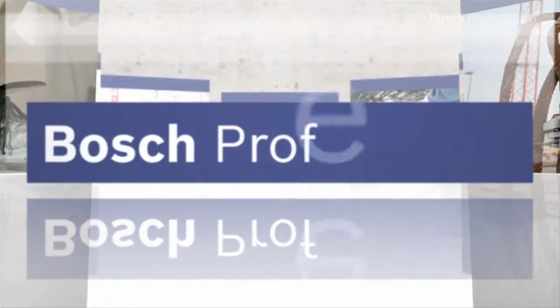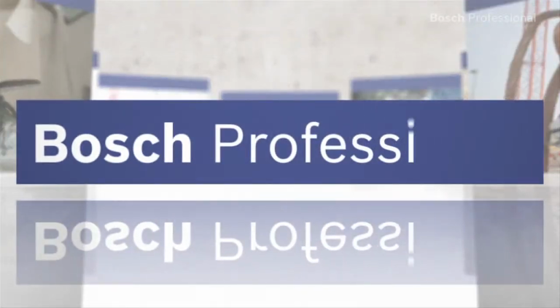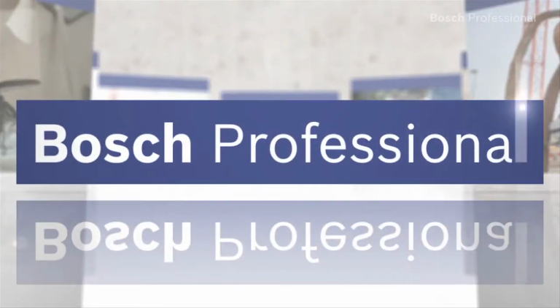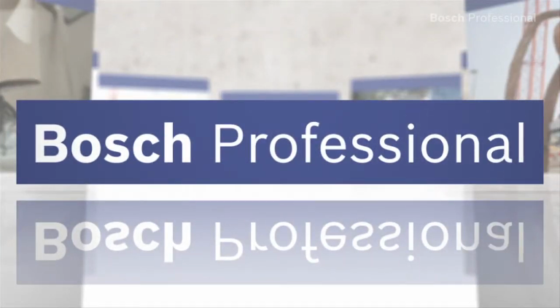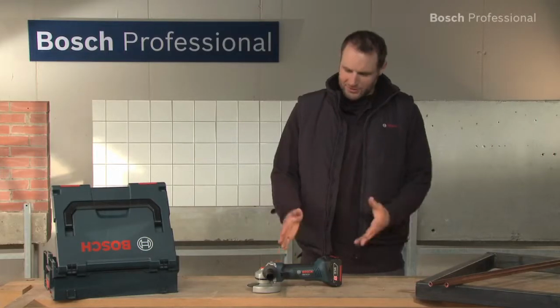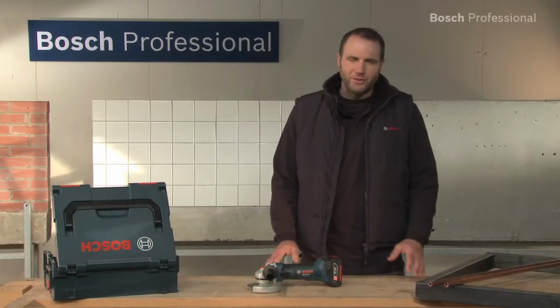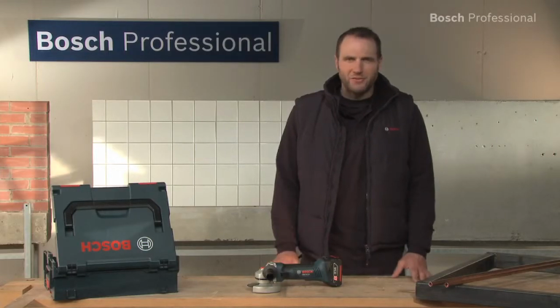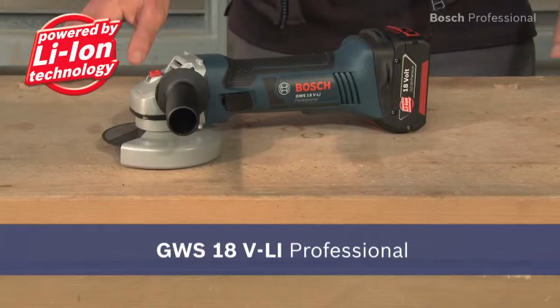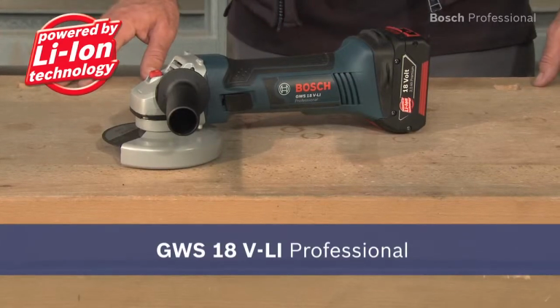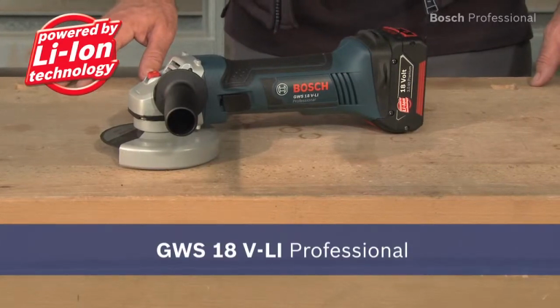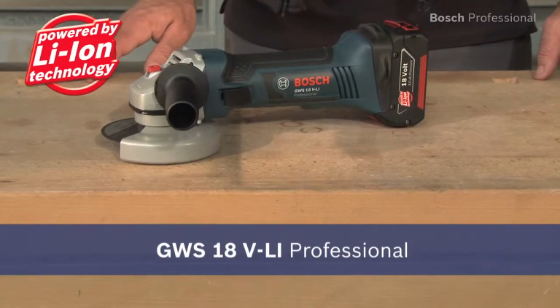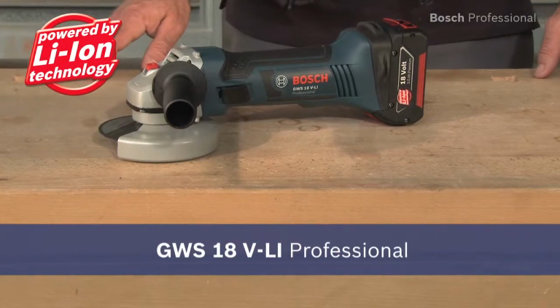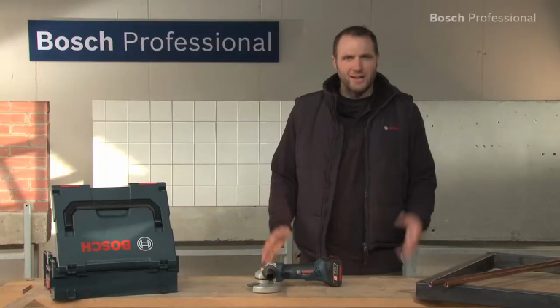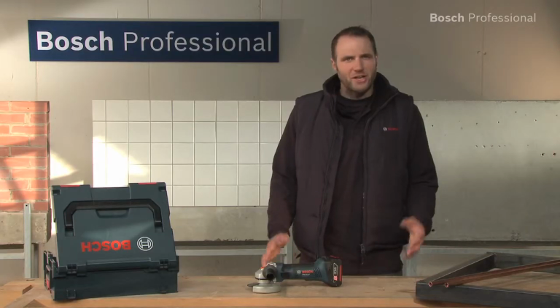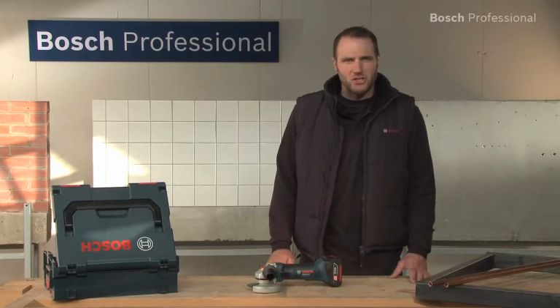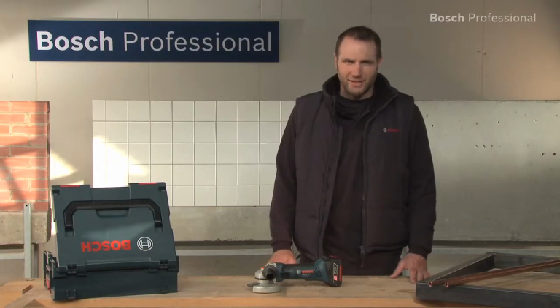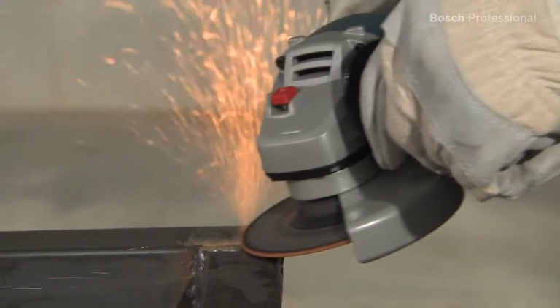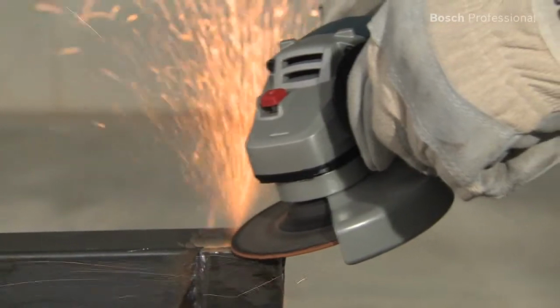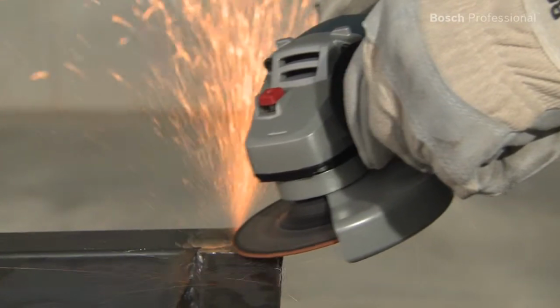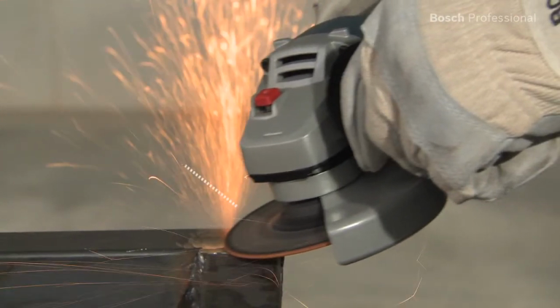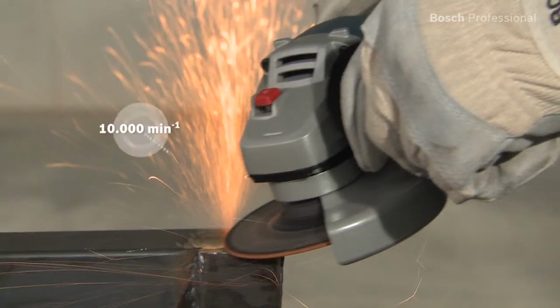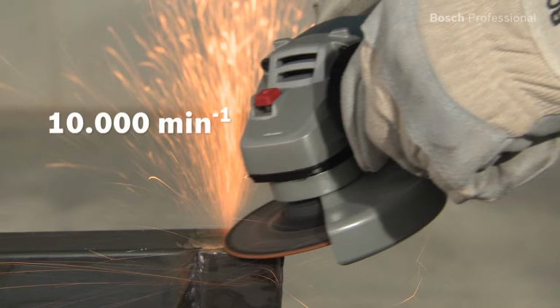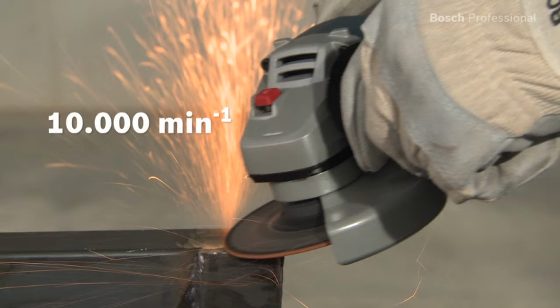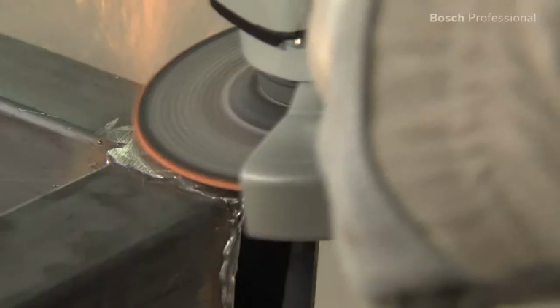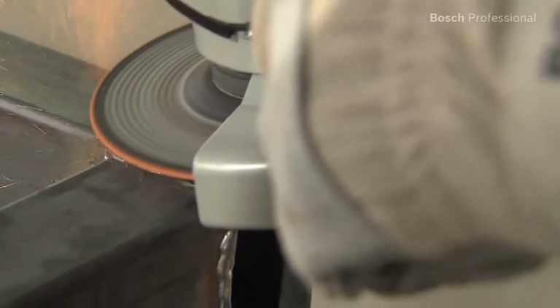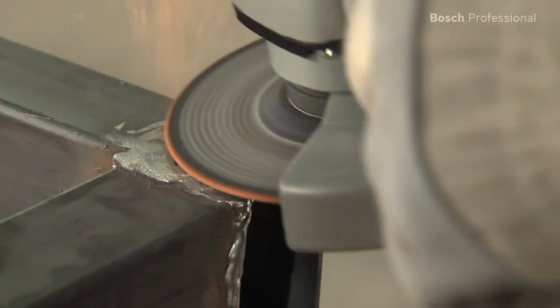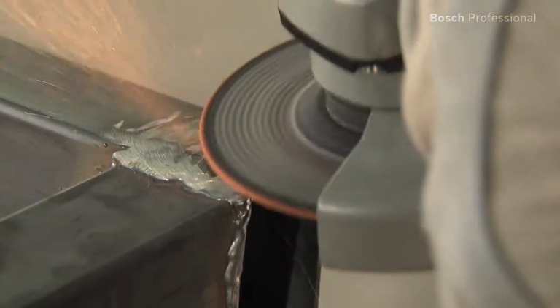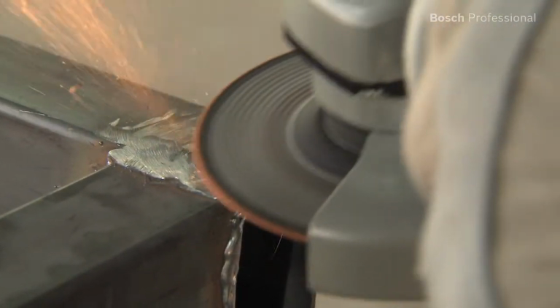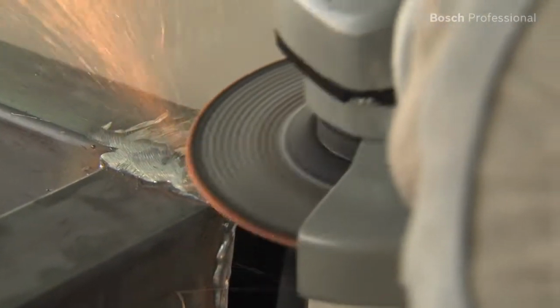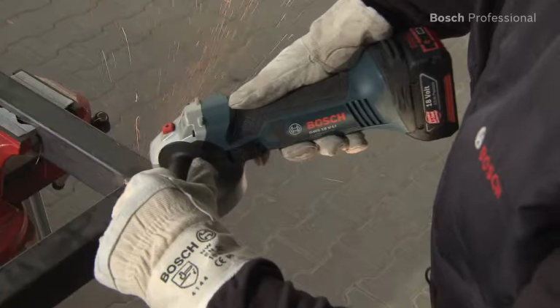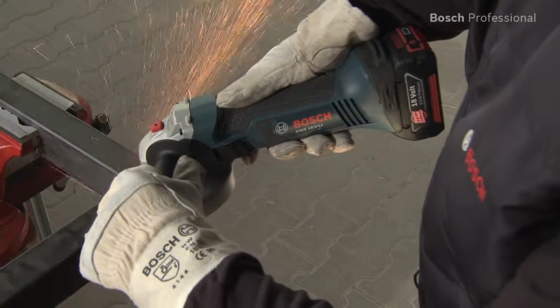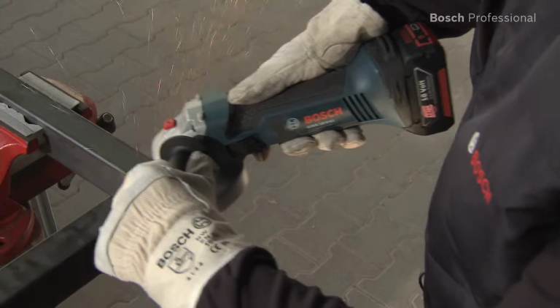This is the GWS18VLI Professional angle grinder. It's the most powerful angle grinder in its class. The GWS18VLI Professional offers the highest material removal rate and cutting performance per battery charge.